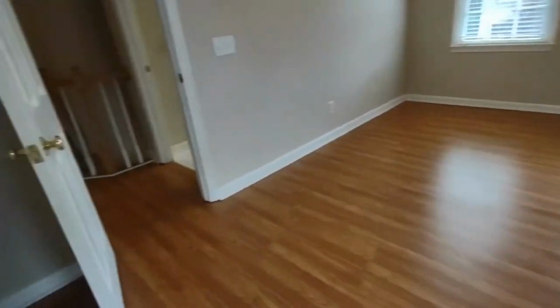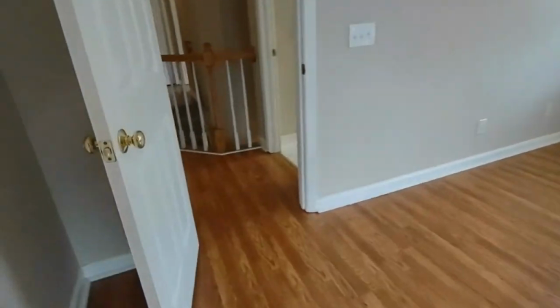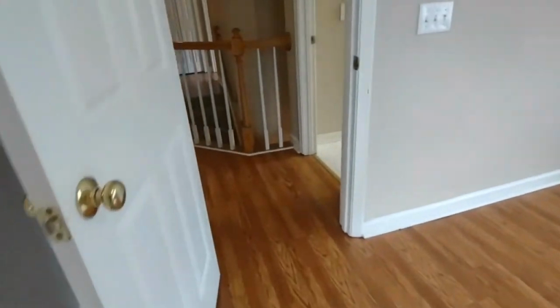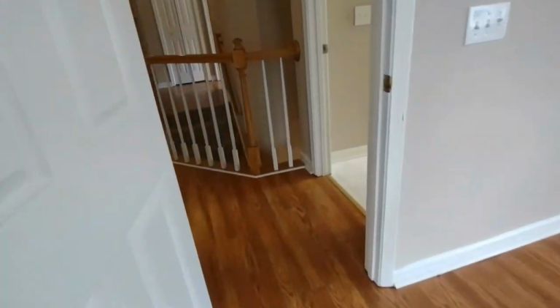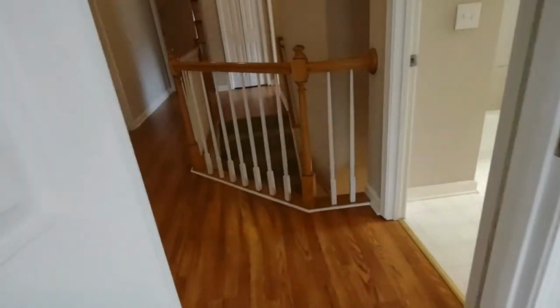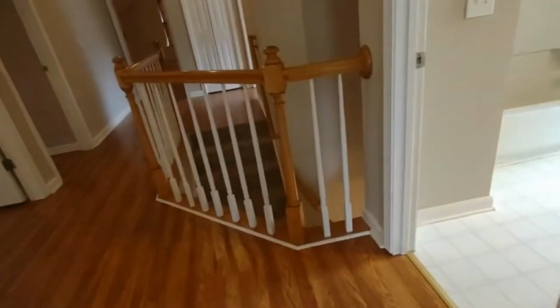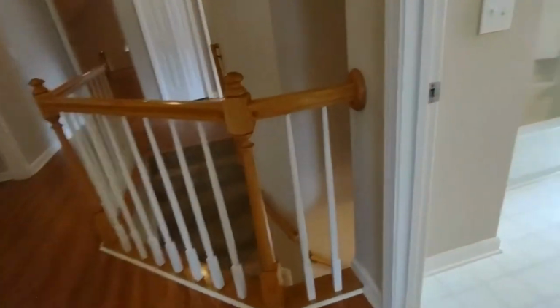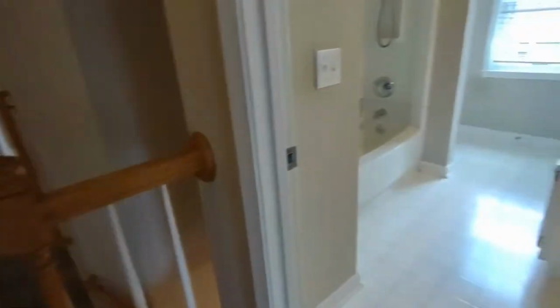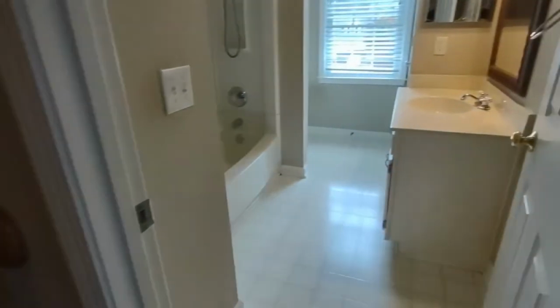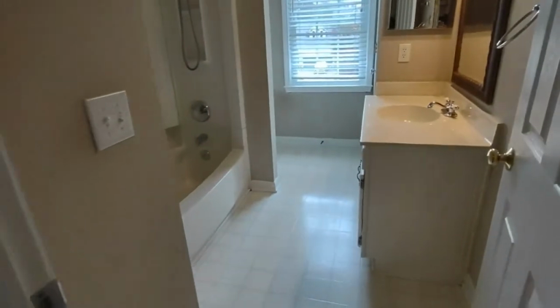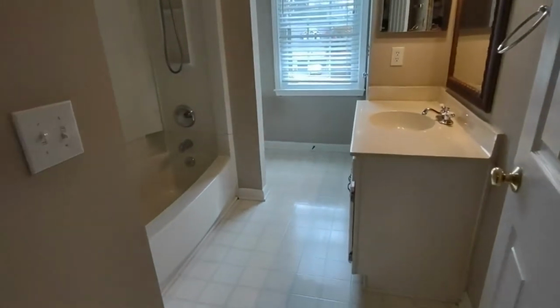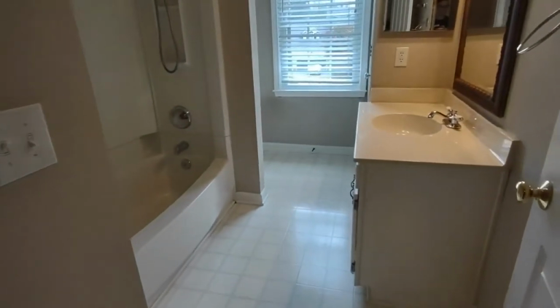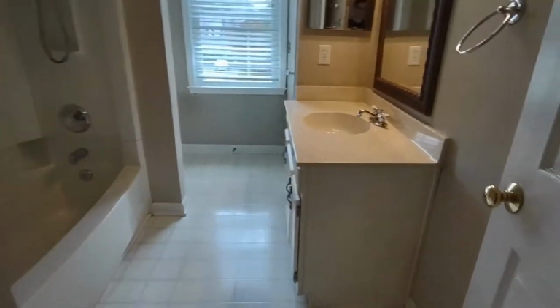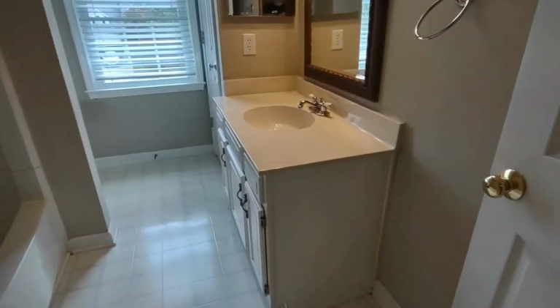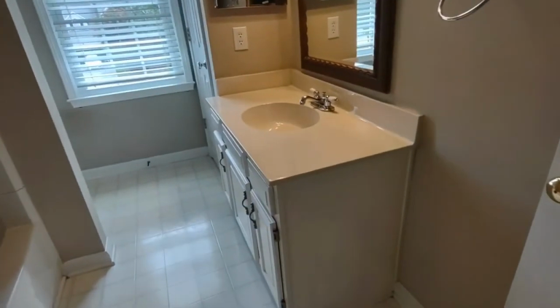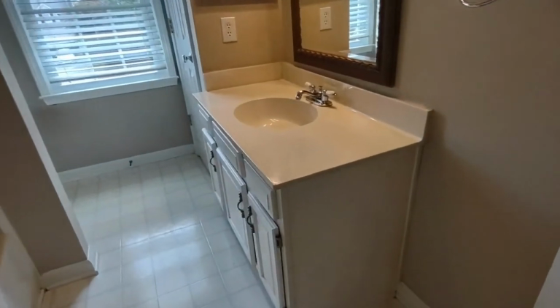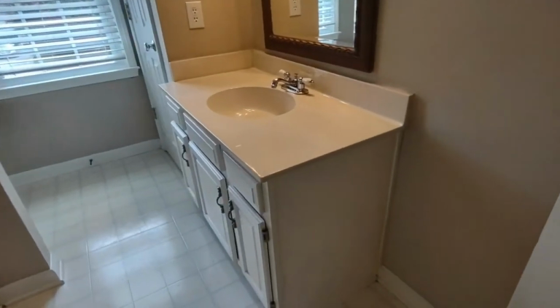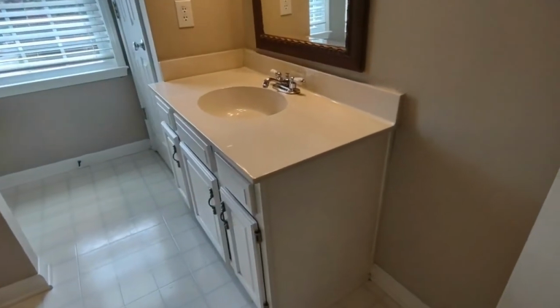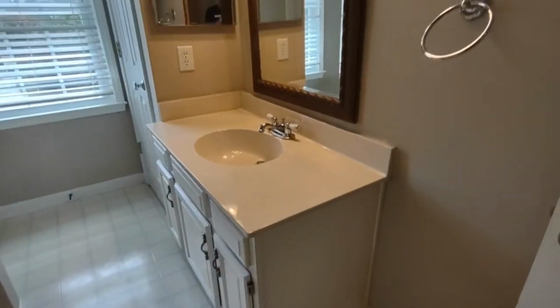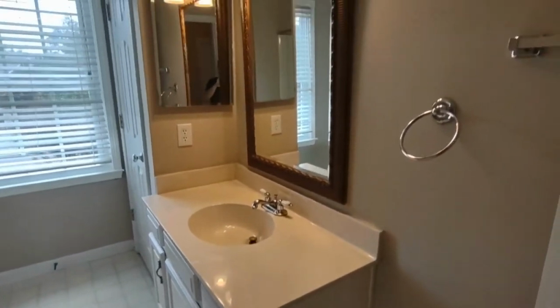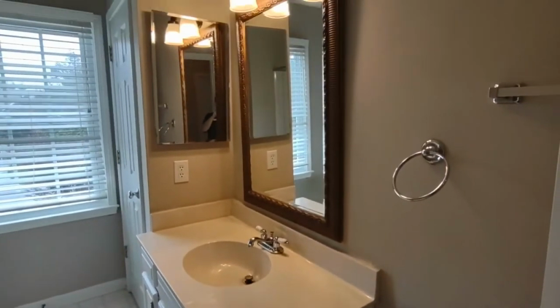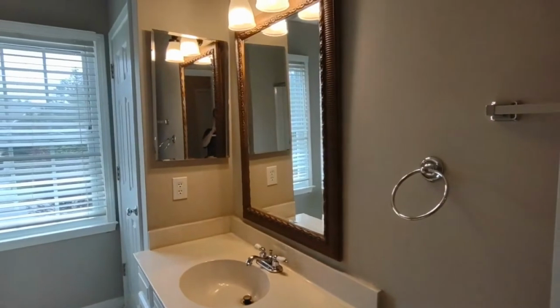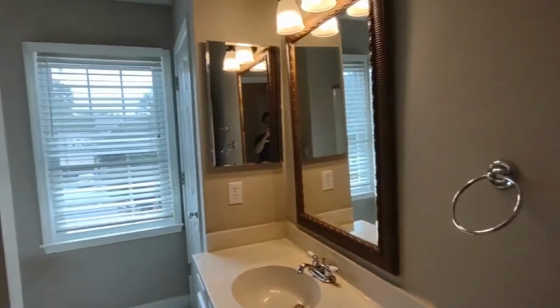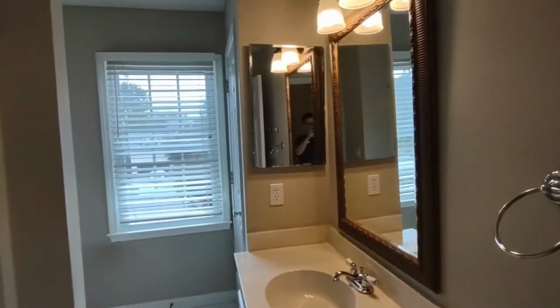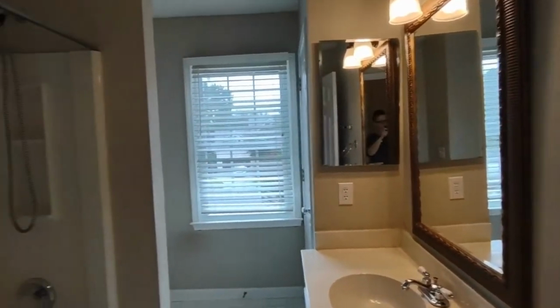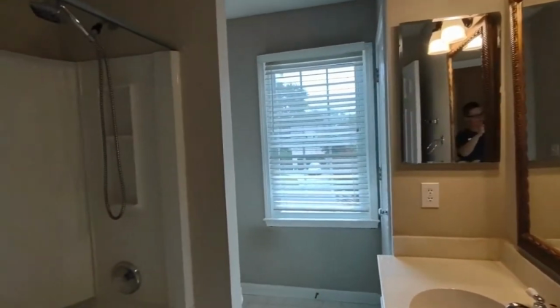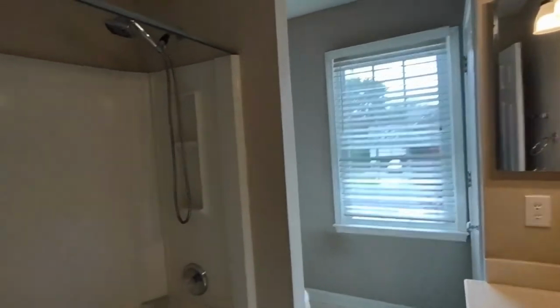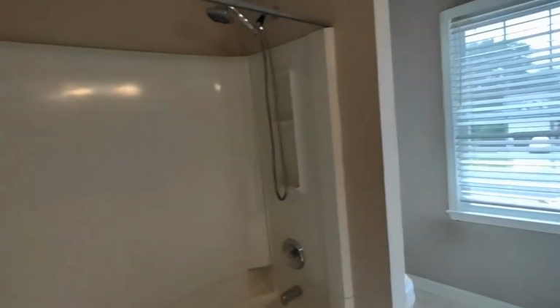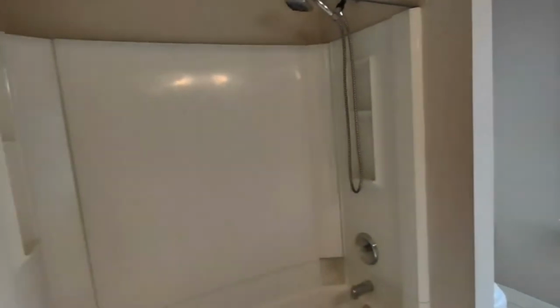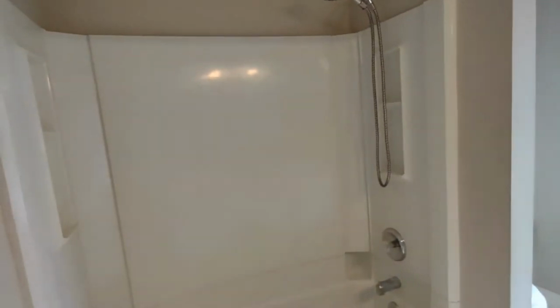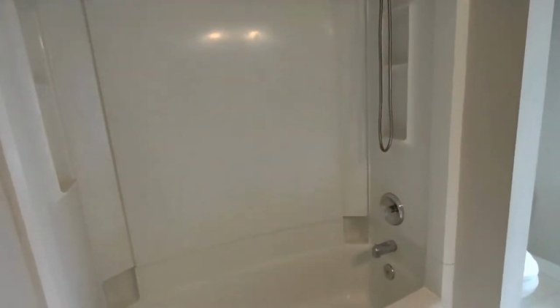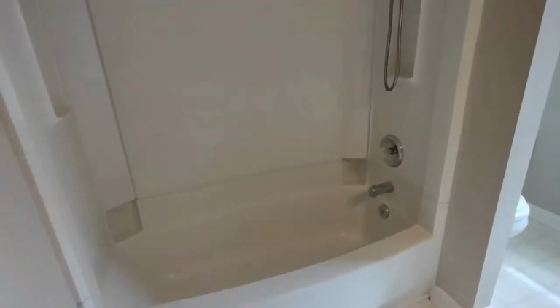Last but not least, we have our full bath off the hallway. The full bath is complete with large sink and vanity, large mirror, front-facing window, and shower-tub combination.